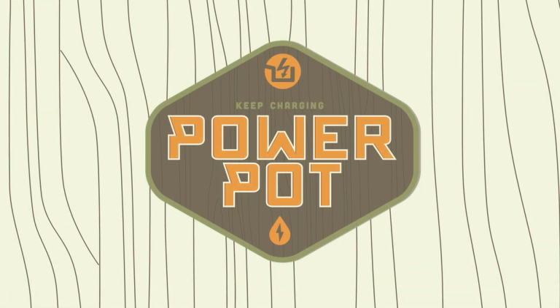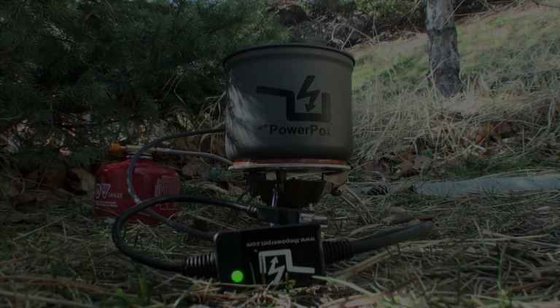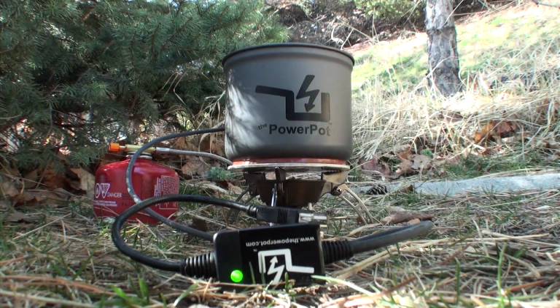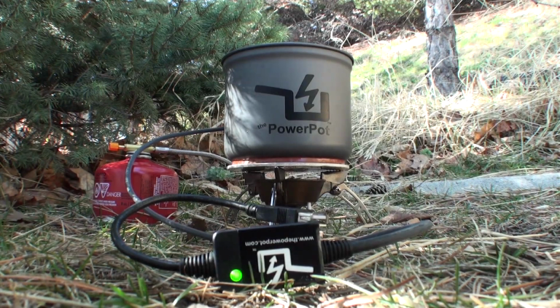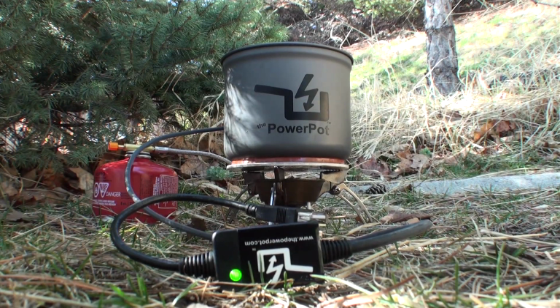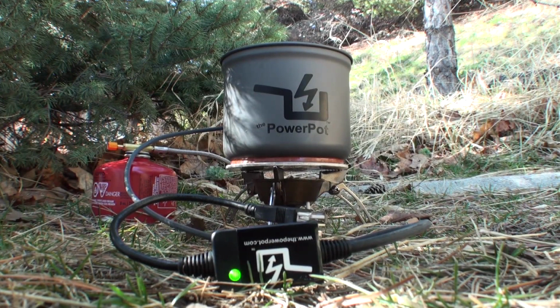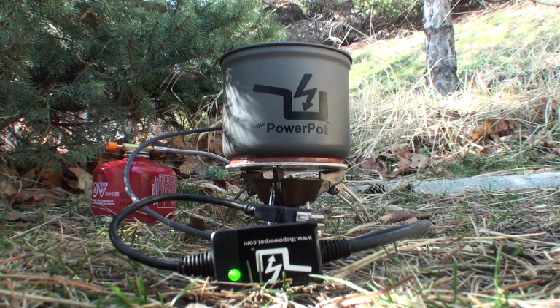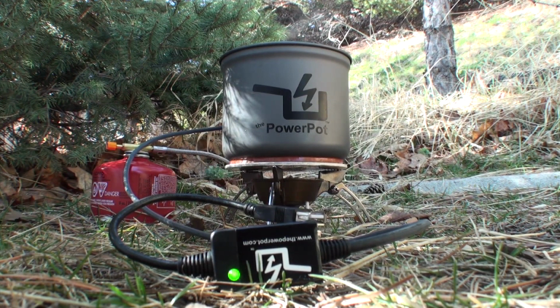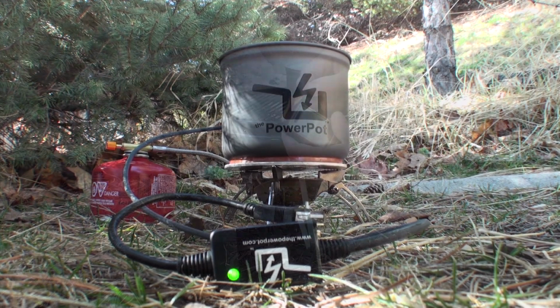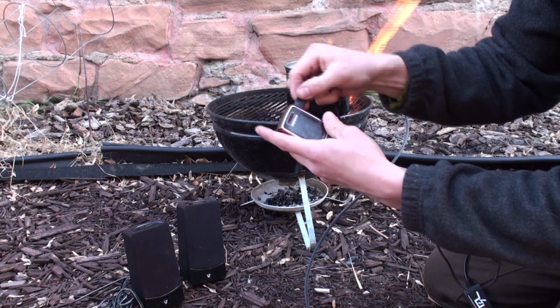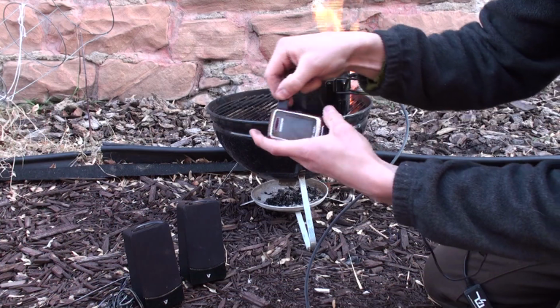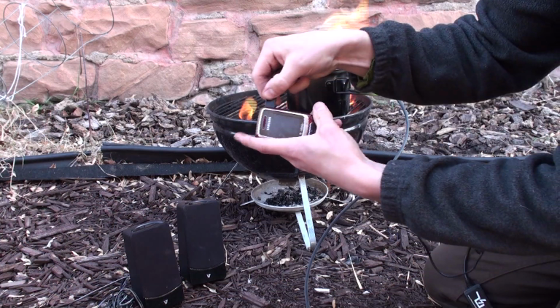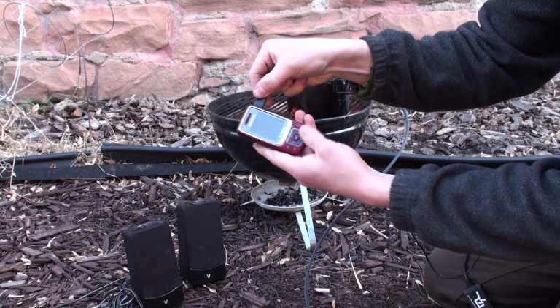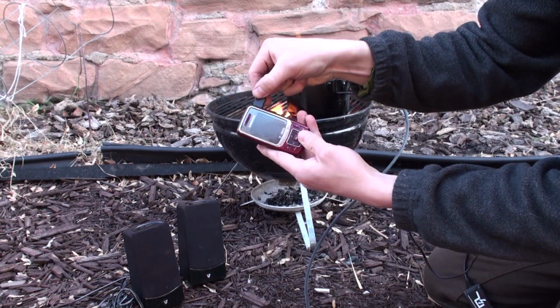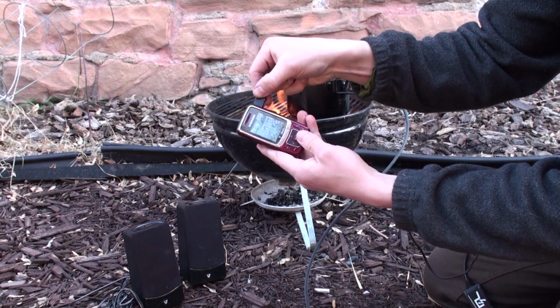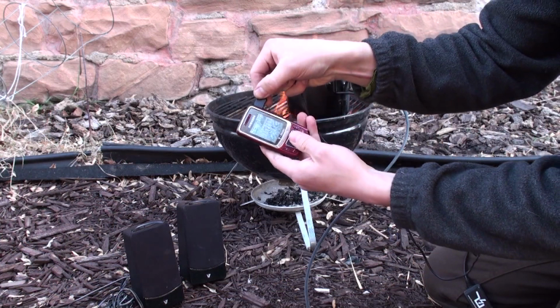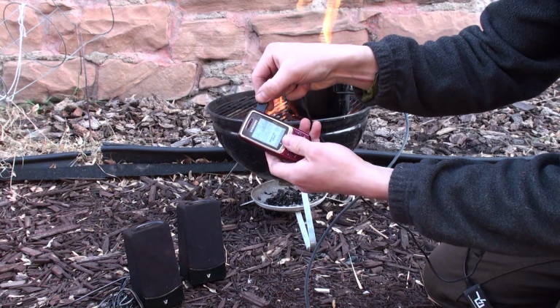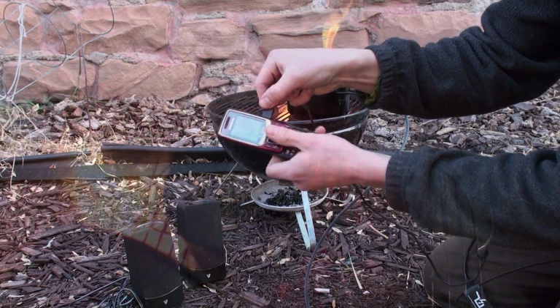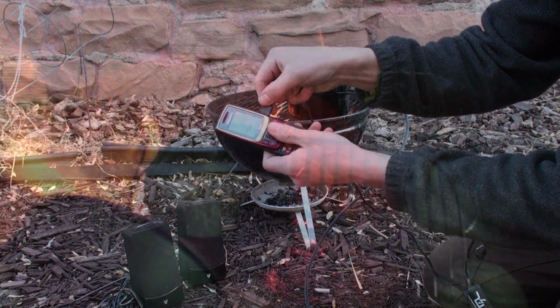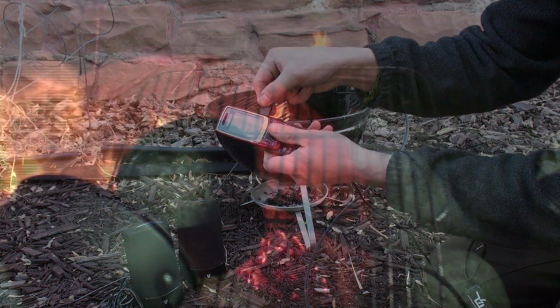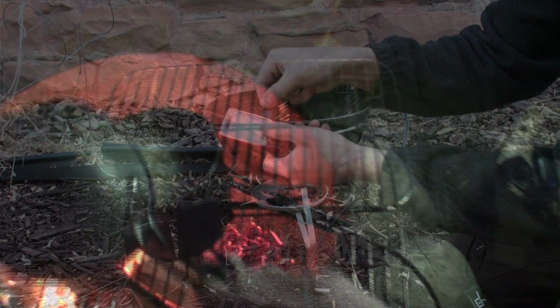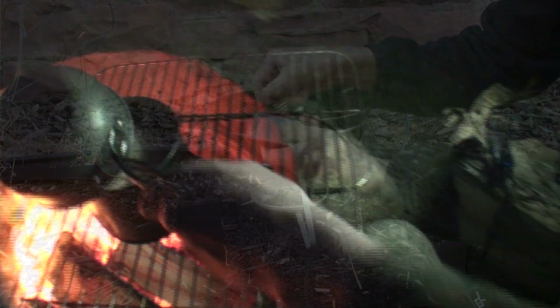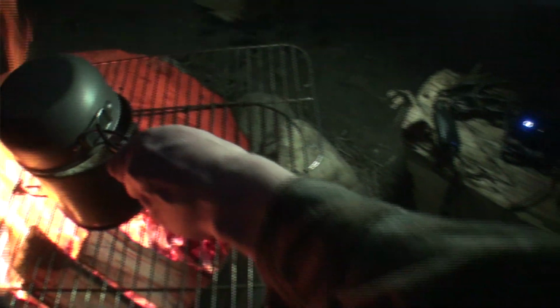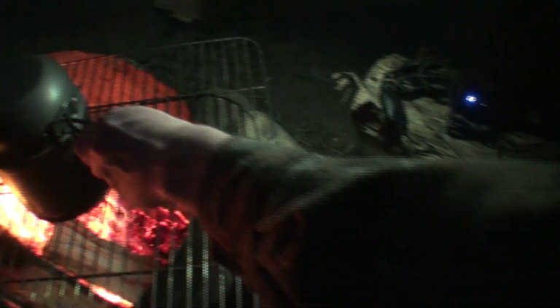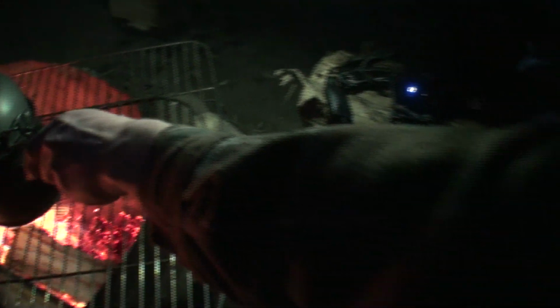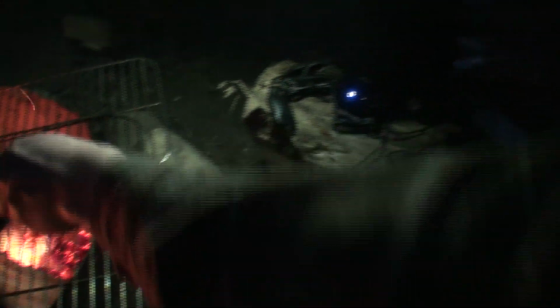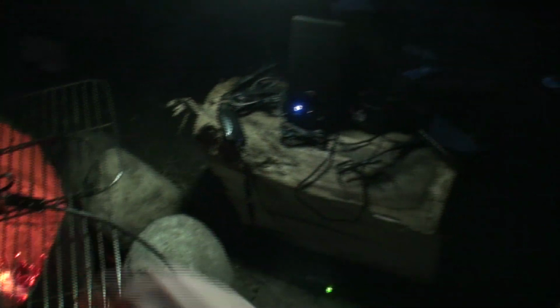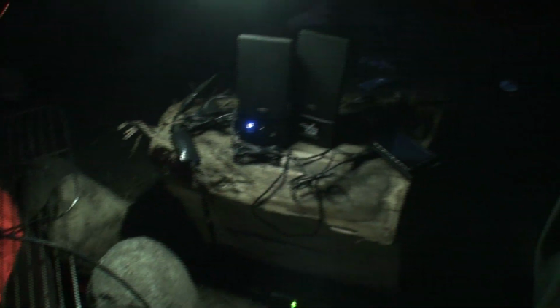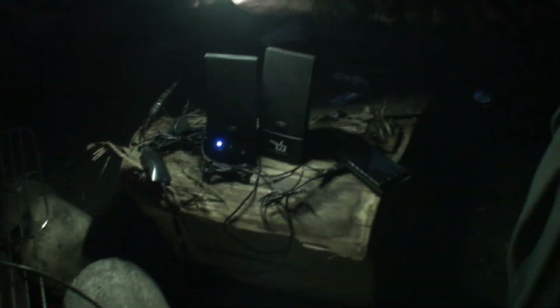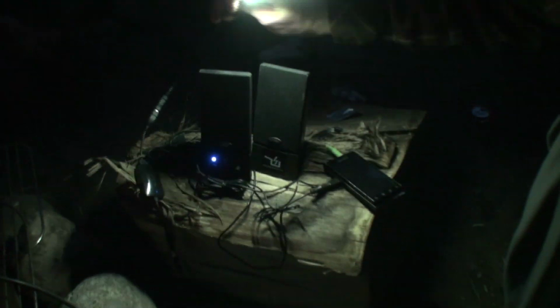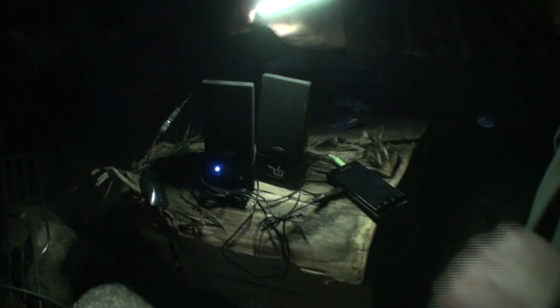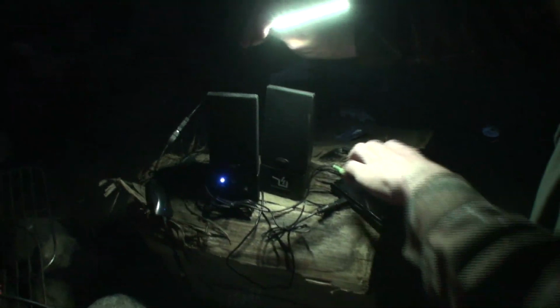The Power Pot is a new thermoelectric generator that is lightweight and easy to use. From cell phones and music players to headlamps and speakers, the Power Pot keeps you charging.